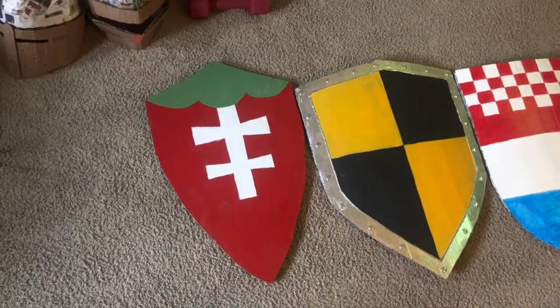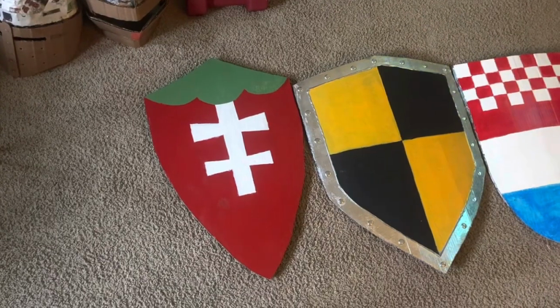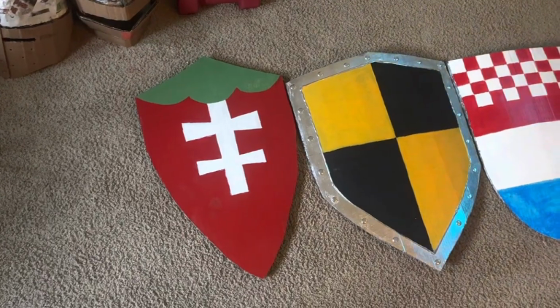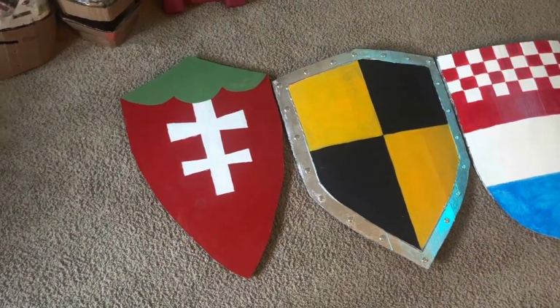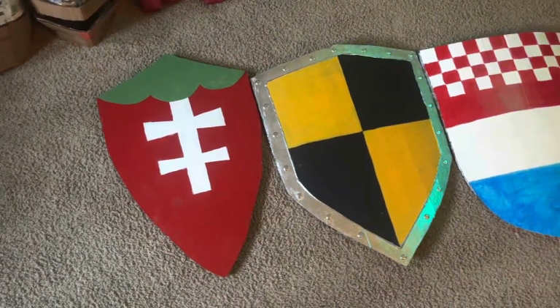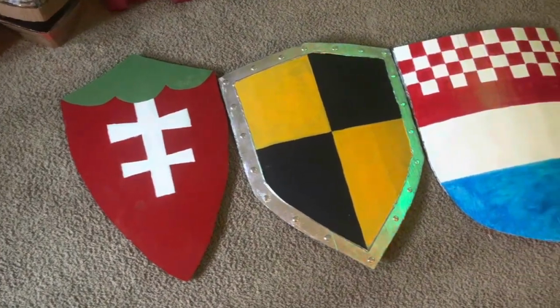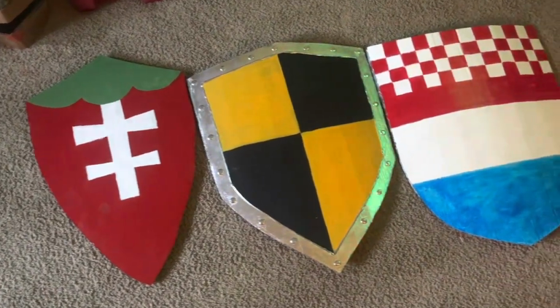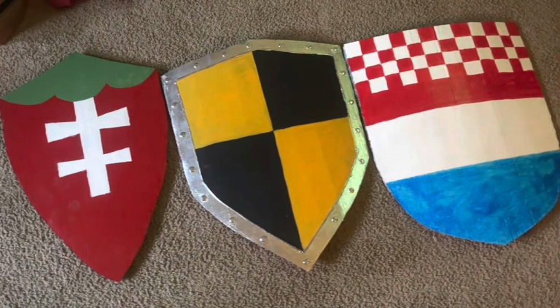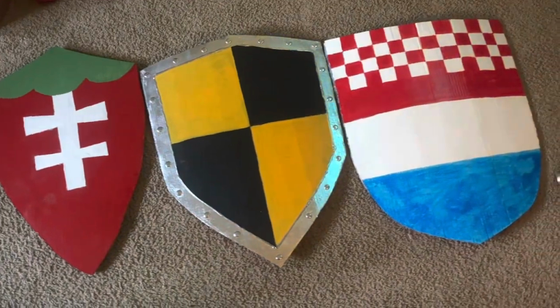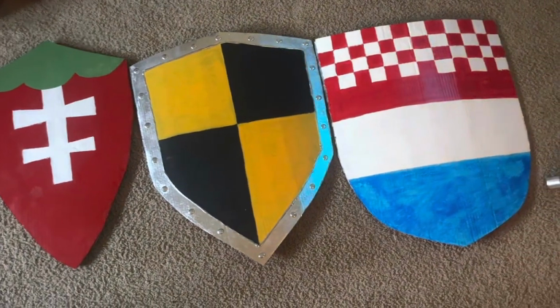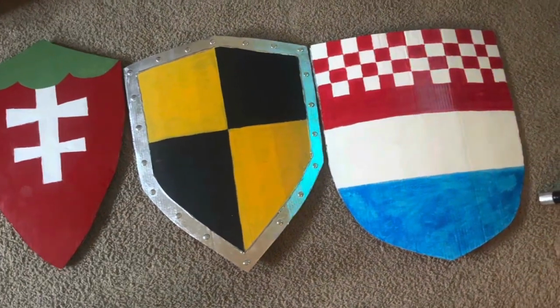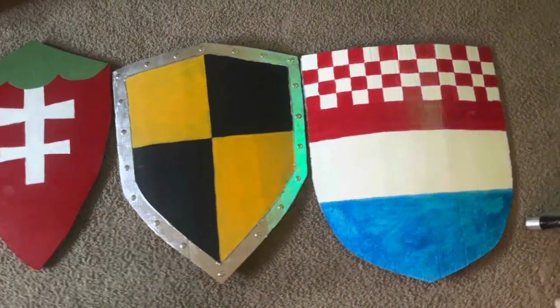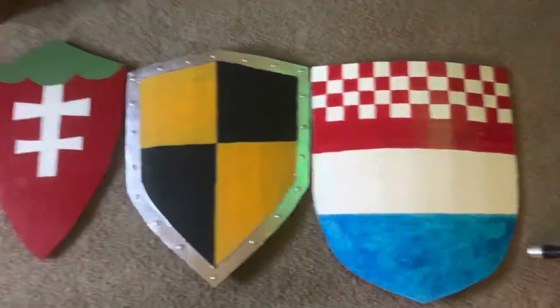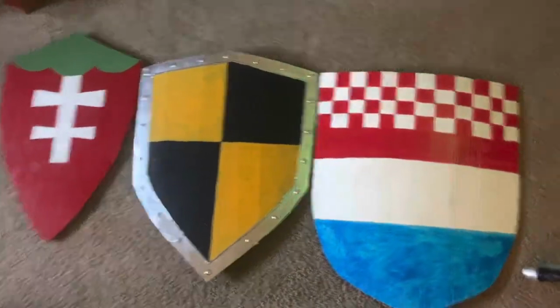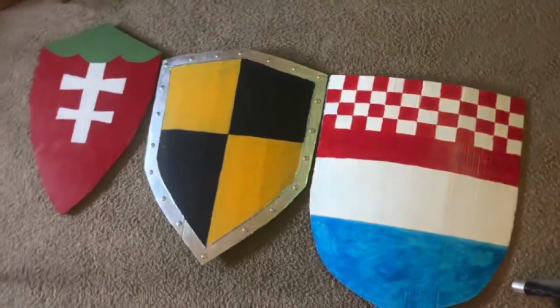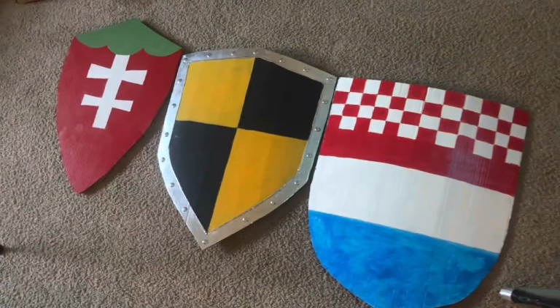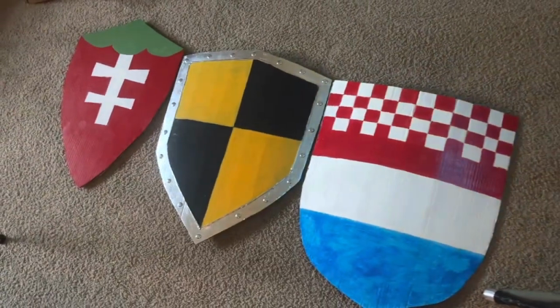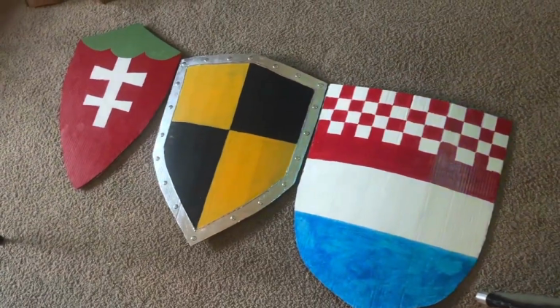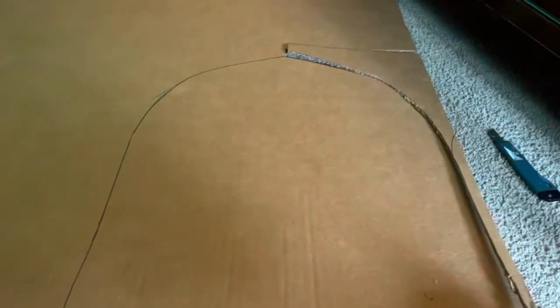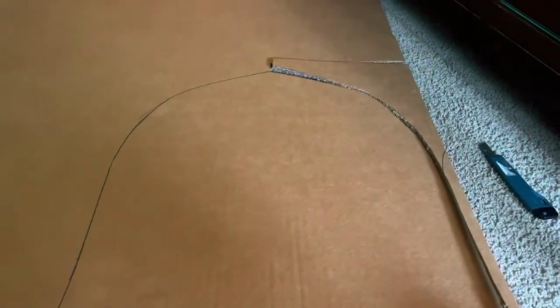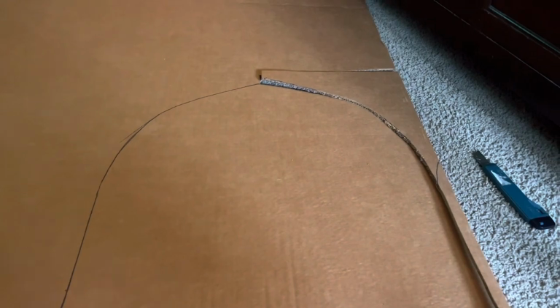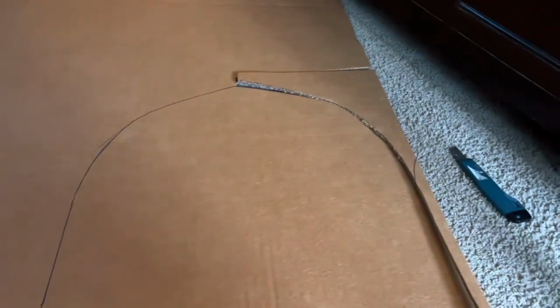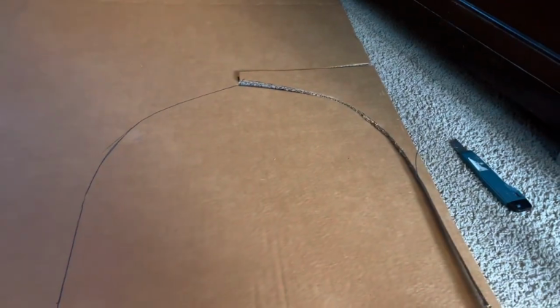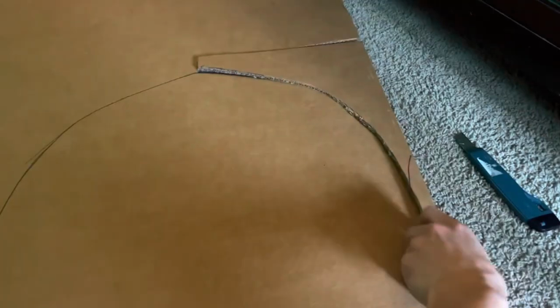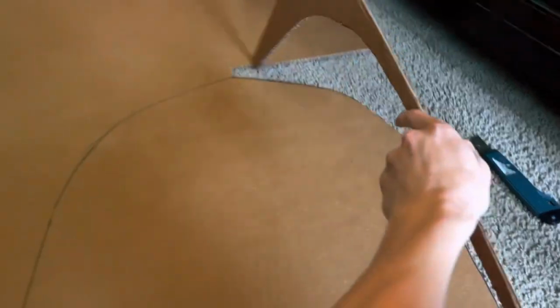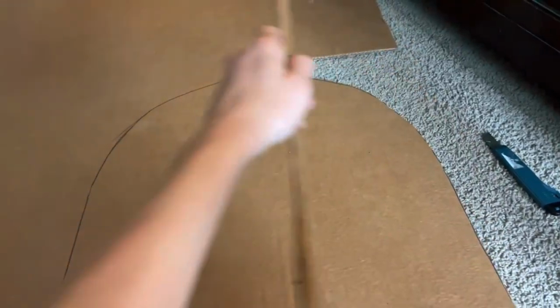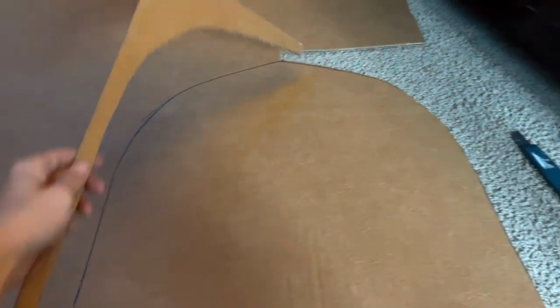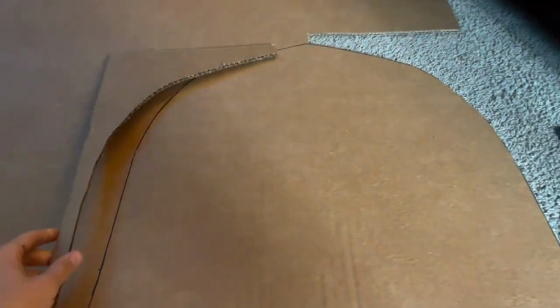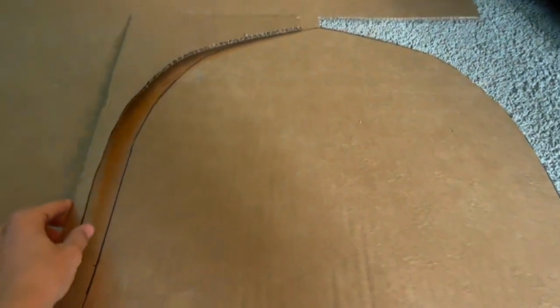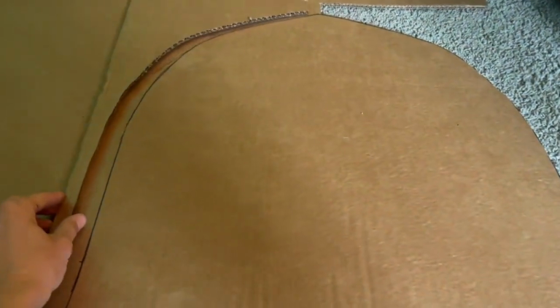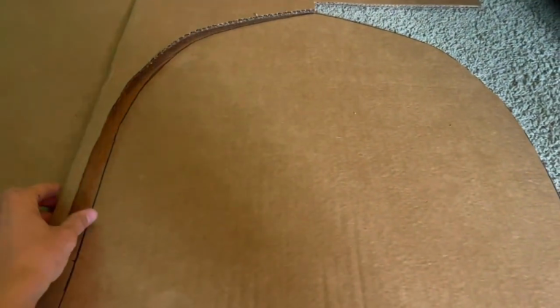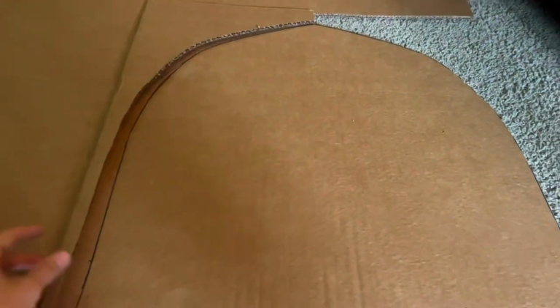Hello everybody, welcome back to the workshop. Today I'm going to be showing you how to make three medieval styled heater shields. Since I'm making medieval heater shields, they're going to be symmetrical, so you can cut out one side you just drew and then flip over that pattern so you have a symmetrical shape.